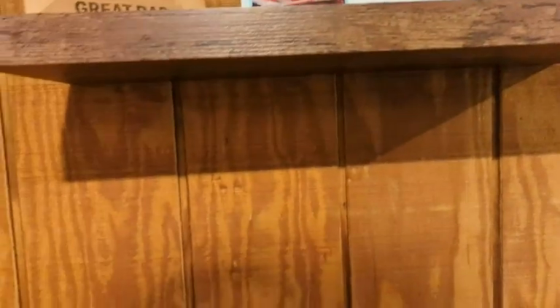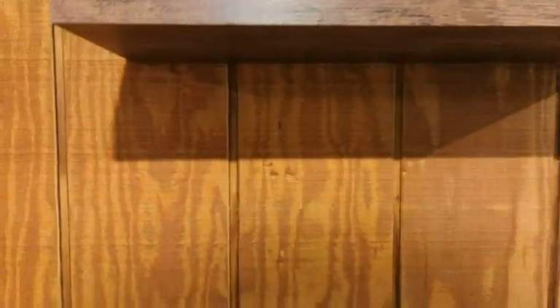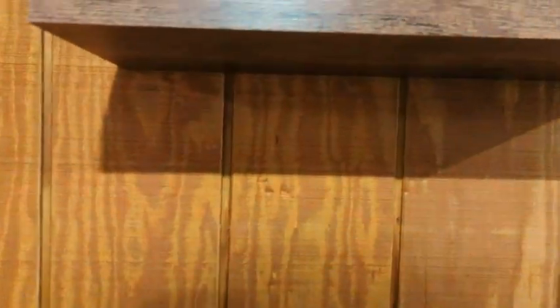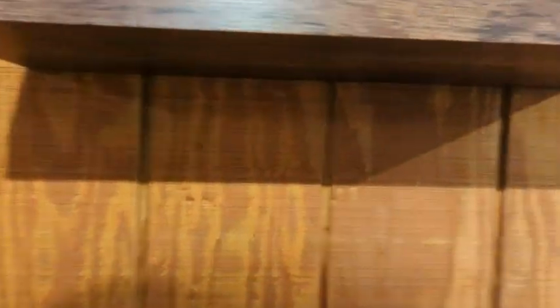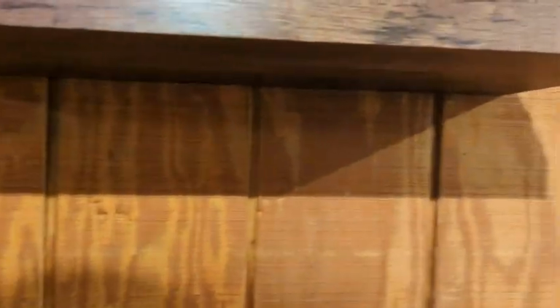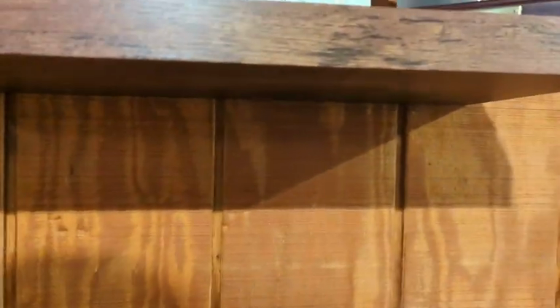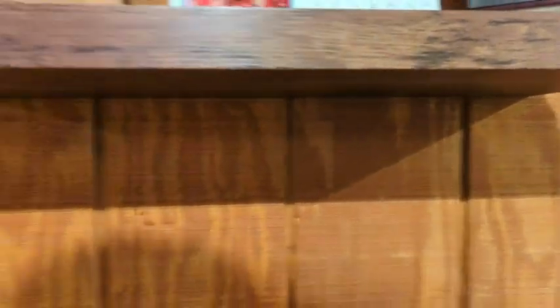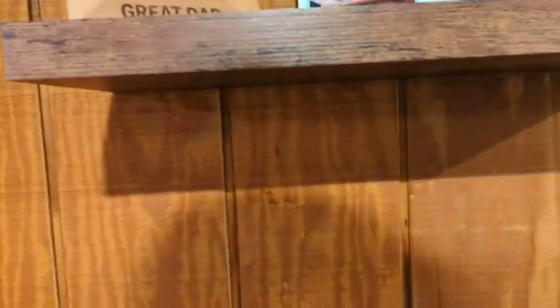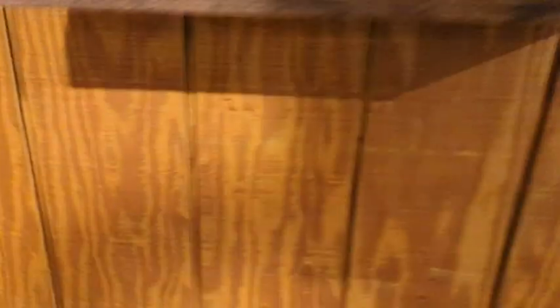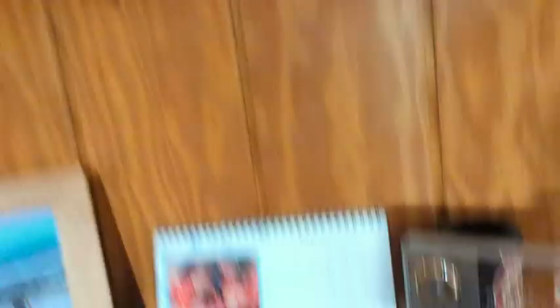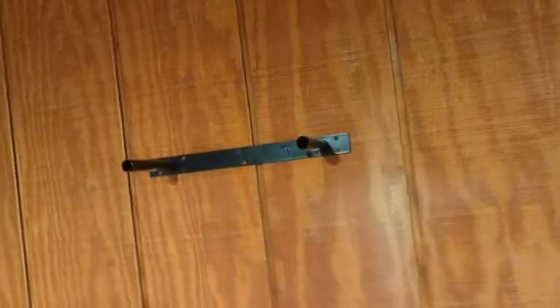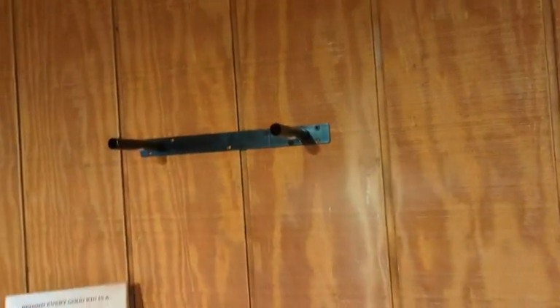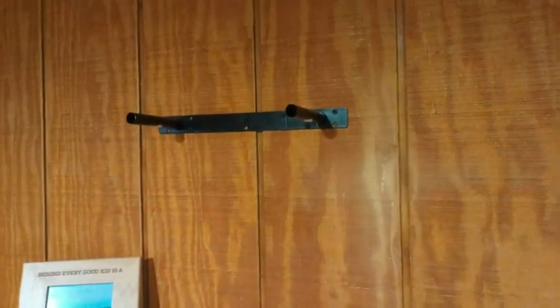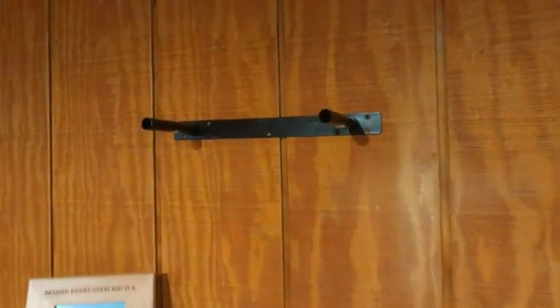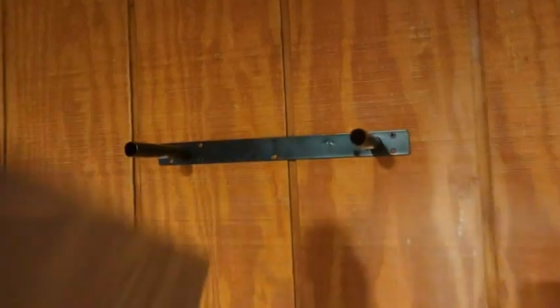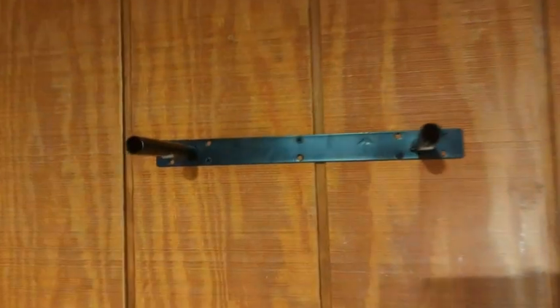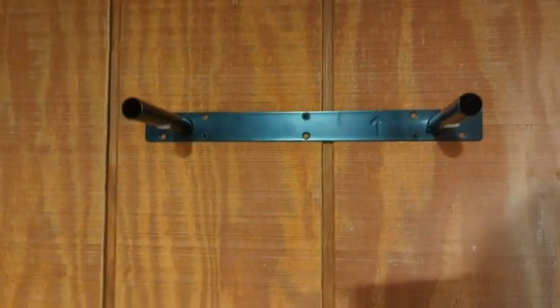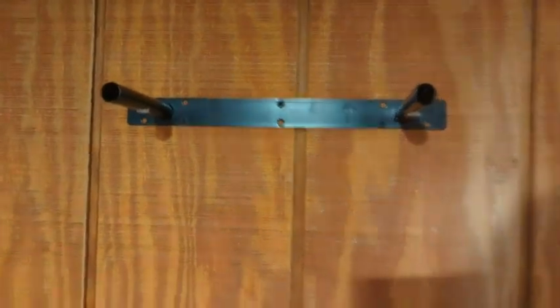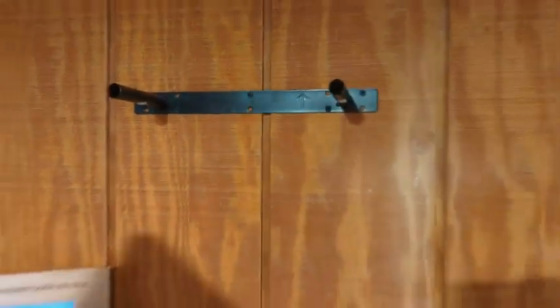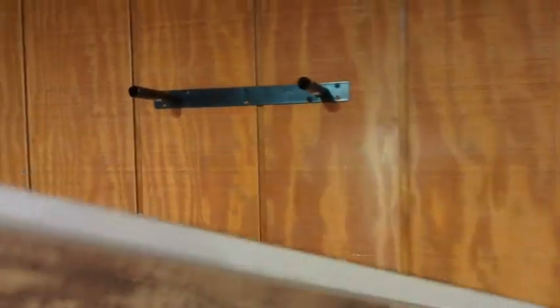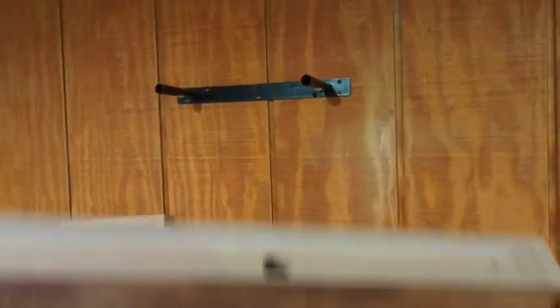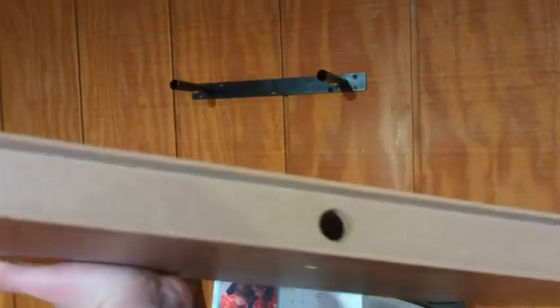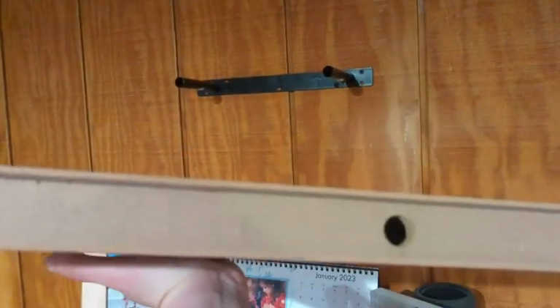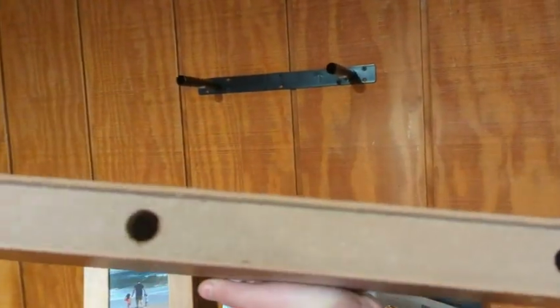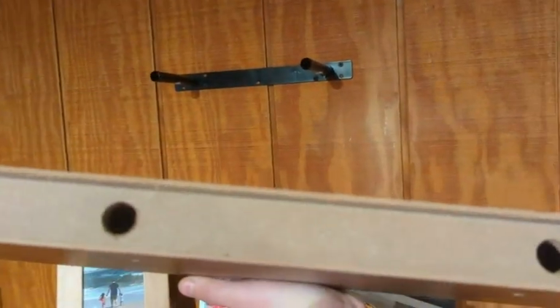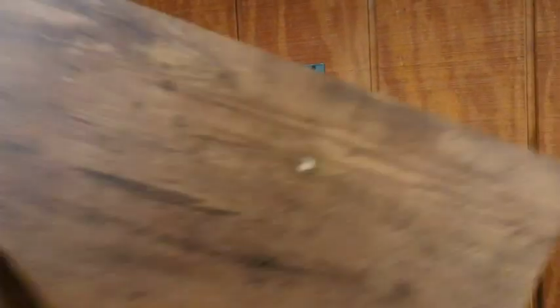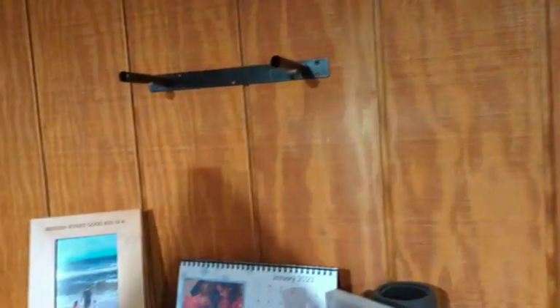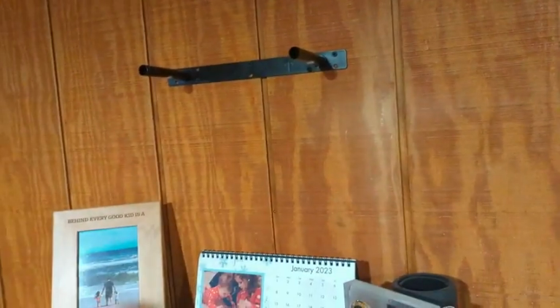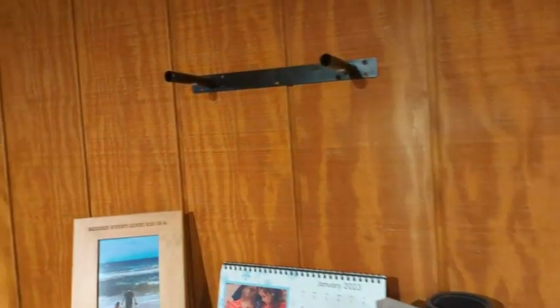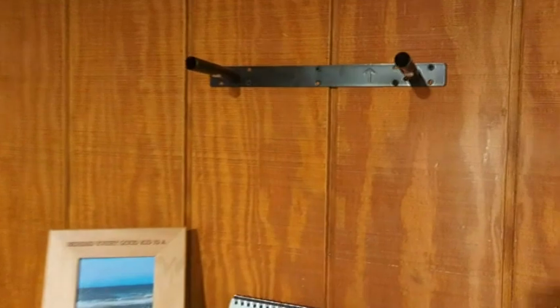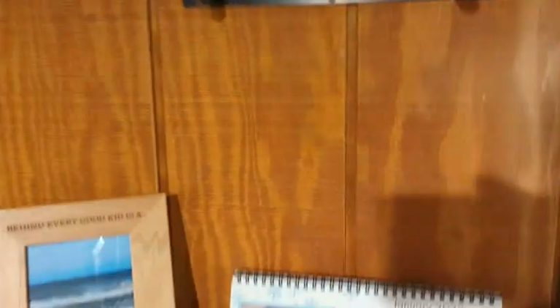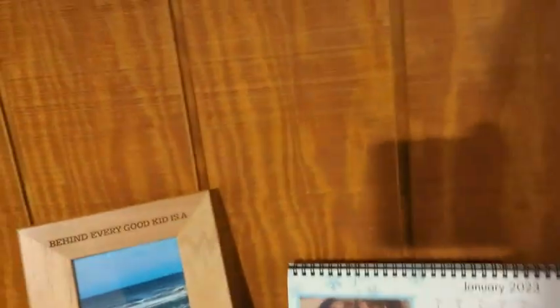It is a floating shelf, so there is the appearance of no support. I've actually got the other one here — this is the support that goes into the wall — and I've got the other one off the wall so I can show you how they are constructed.